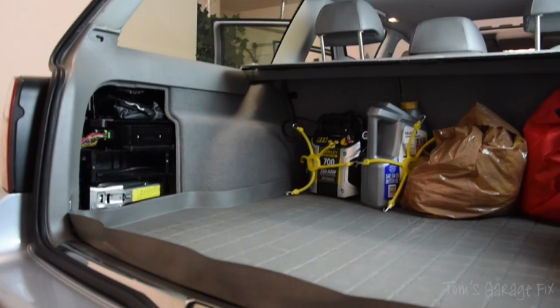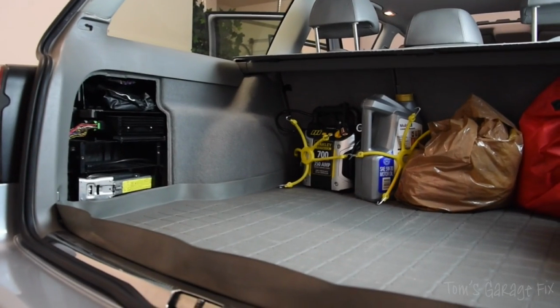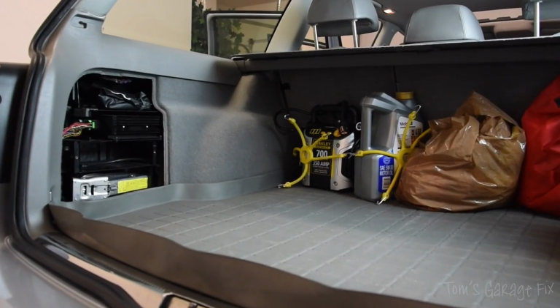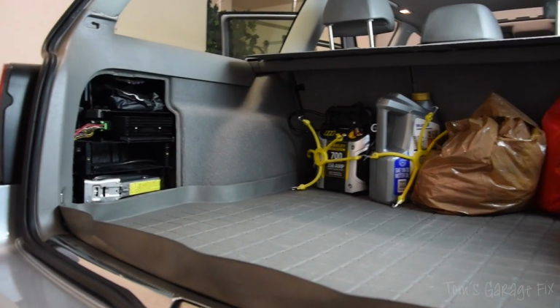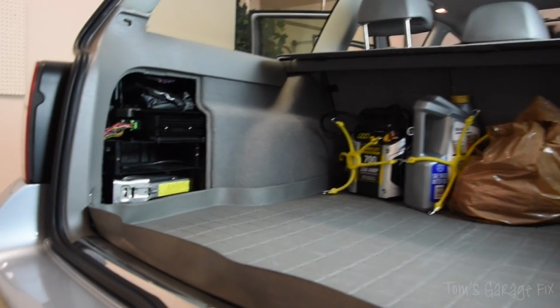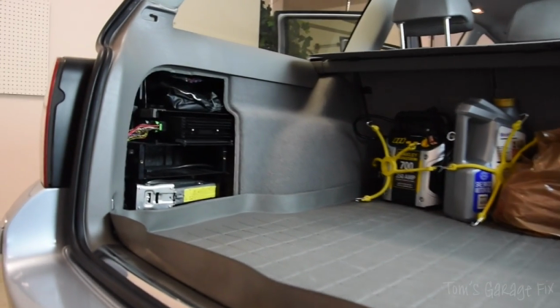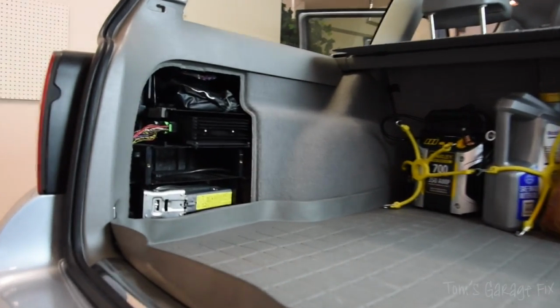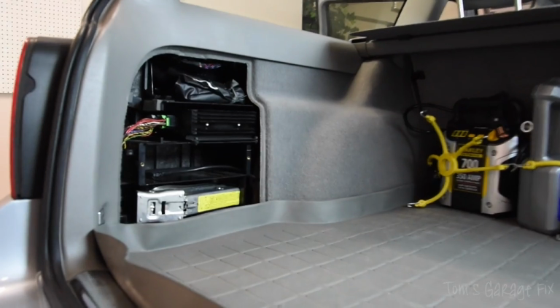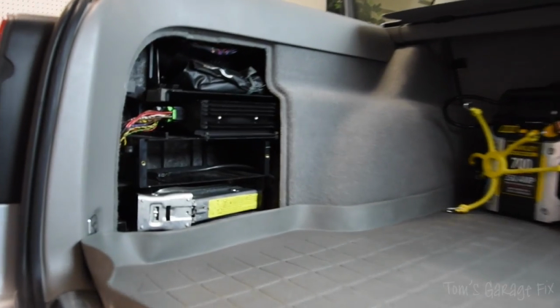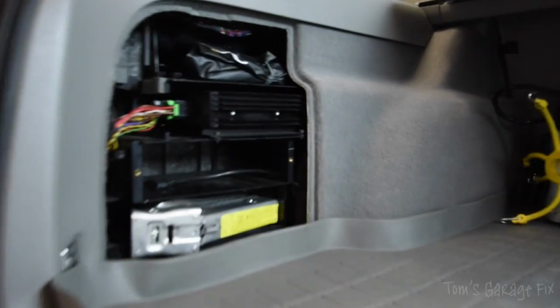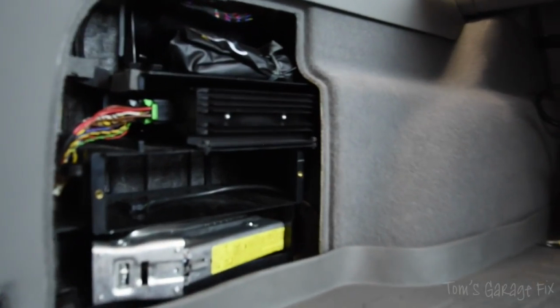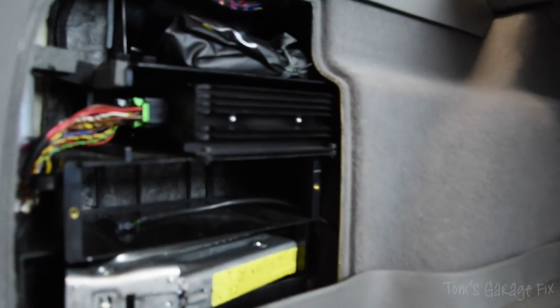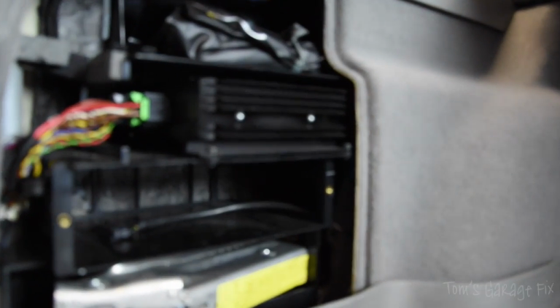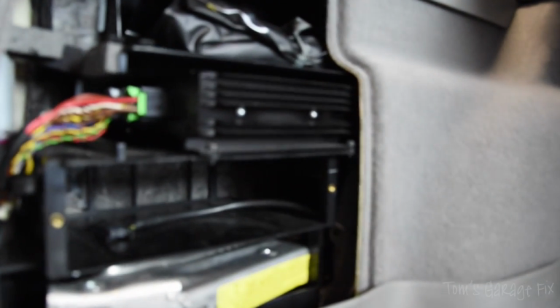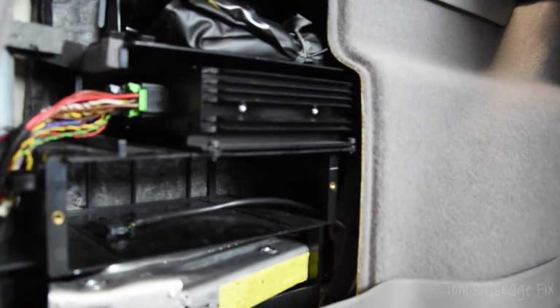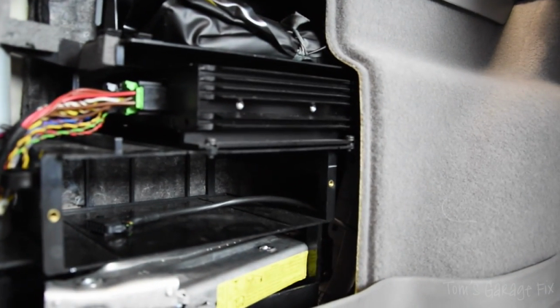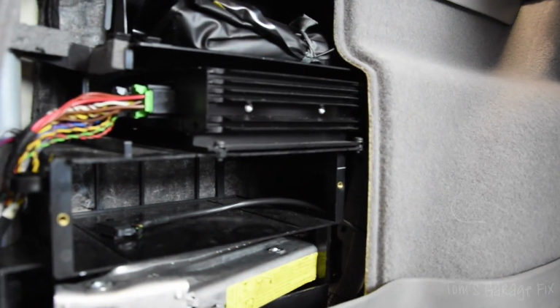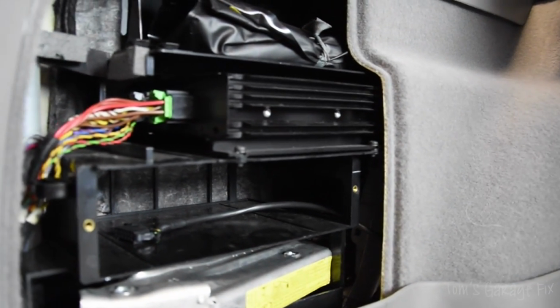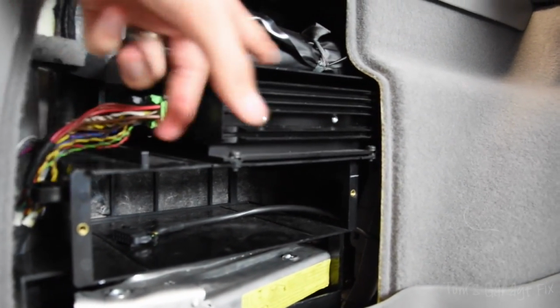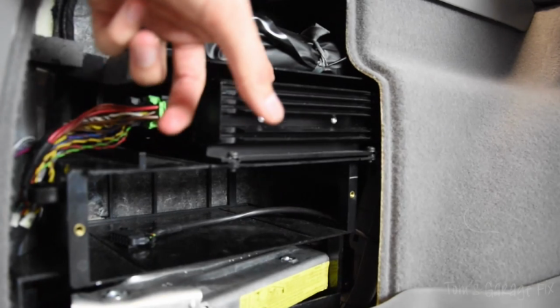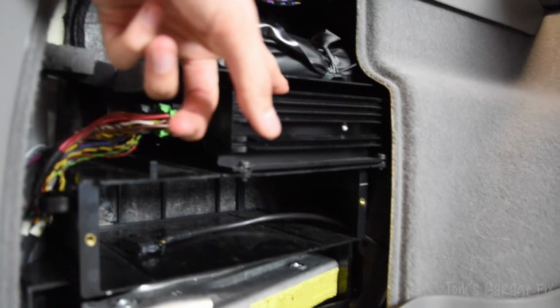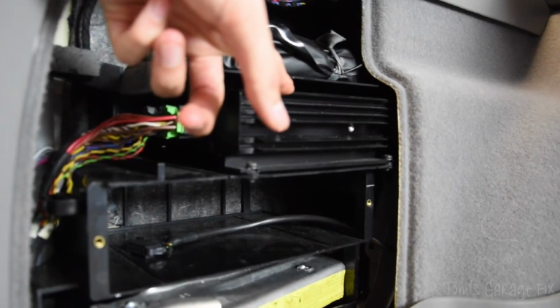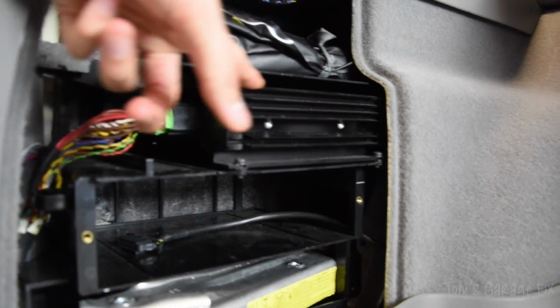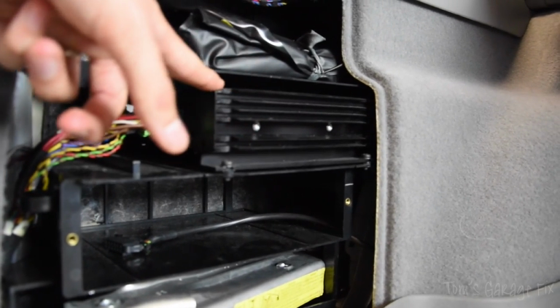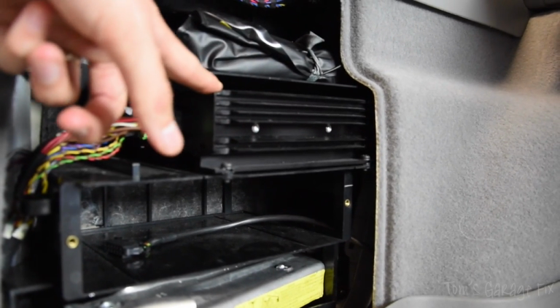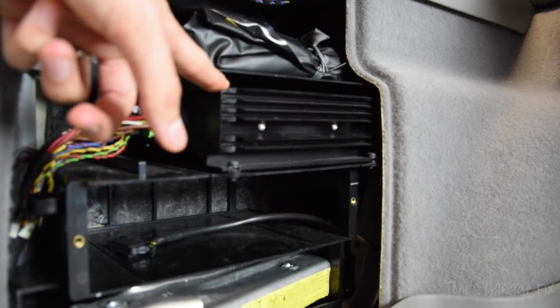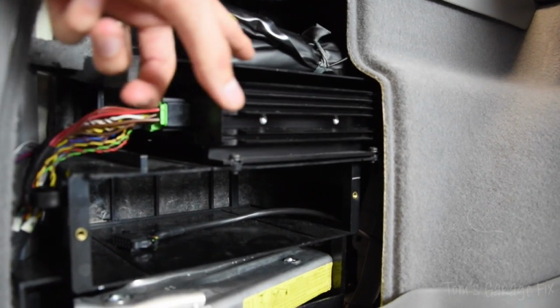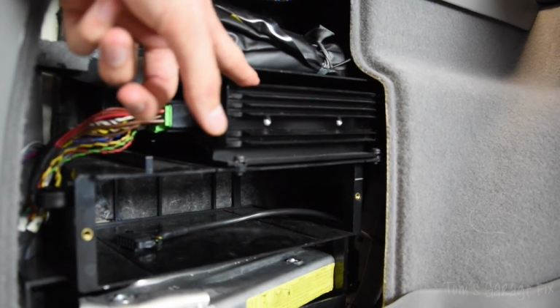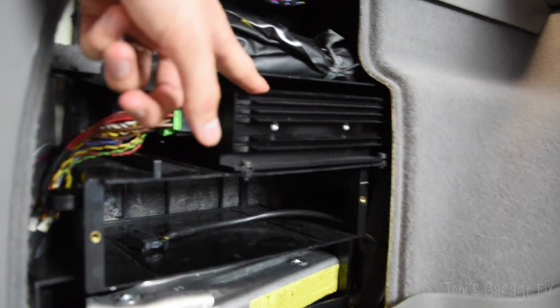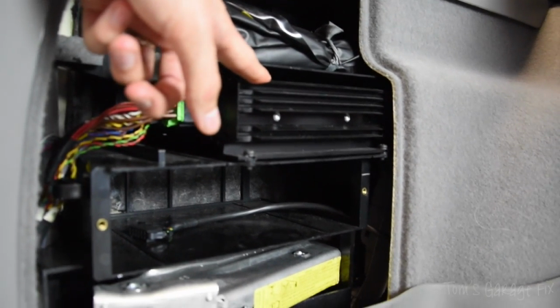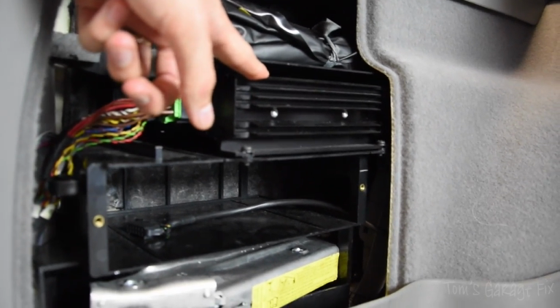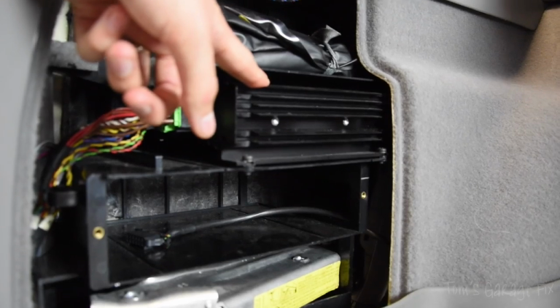We're moving around to the rear of the vehicle now, specifically the driver's side. You'll find that the vehicle's subwoofer is located here. This is one of the most common problems on a Volkswagen's sound system to go wrong, and this causes the rear speakers to go out altogether.